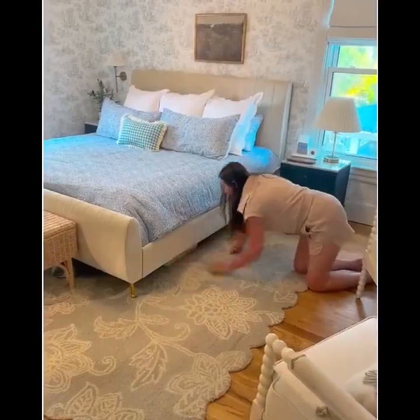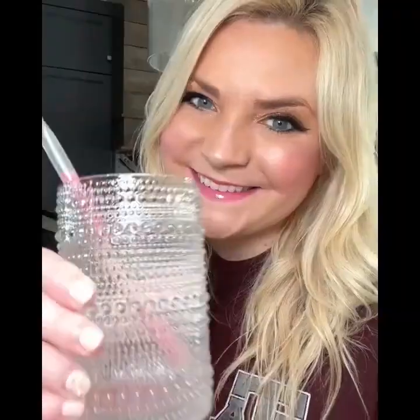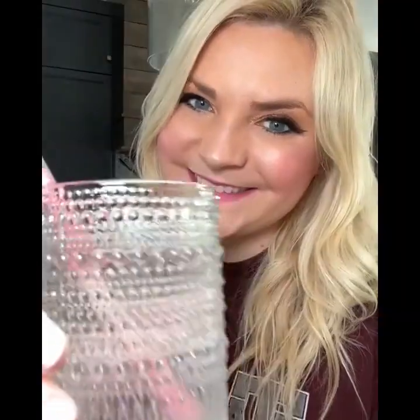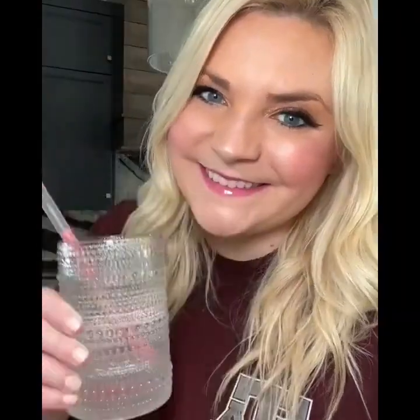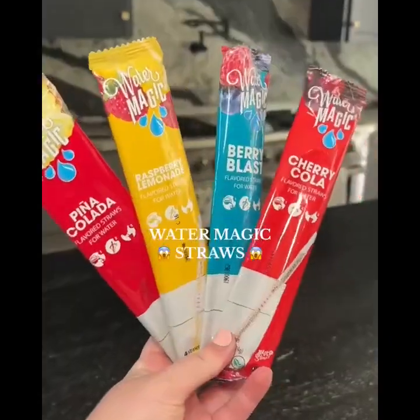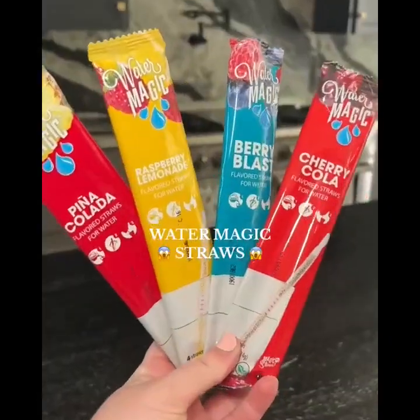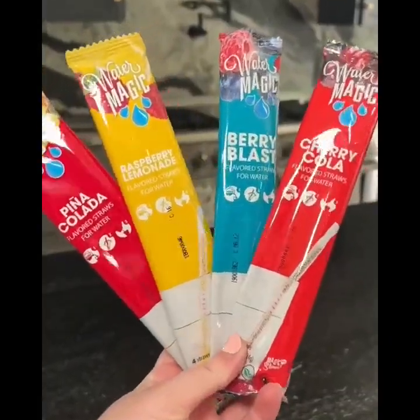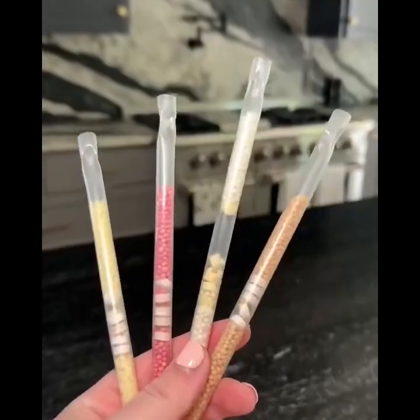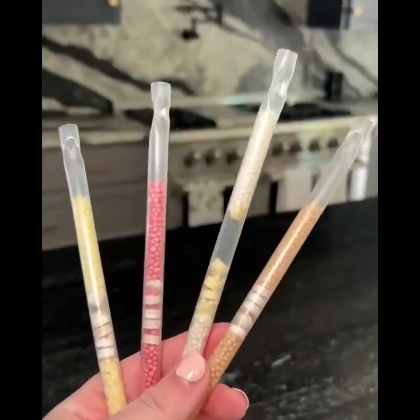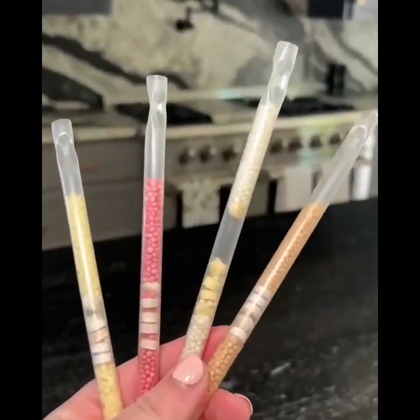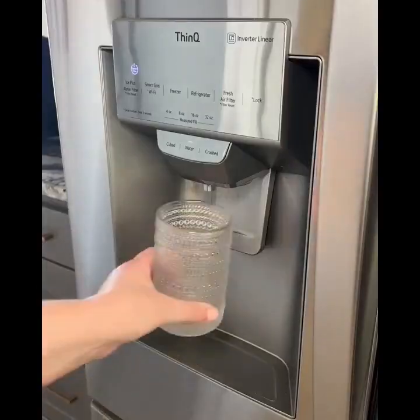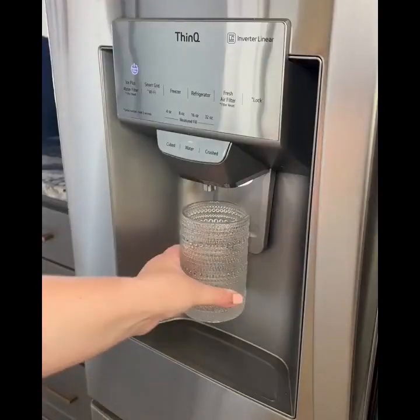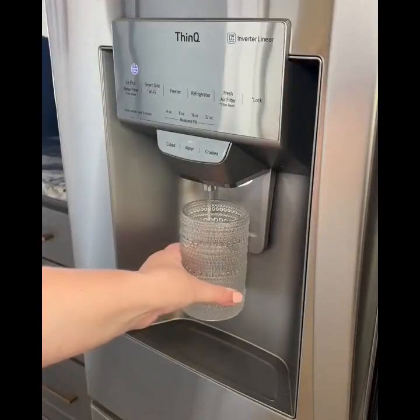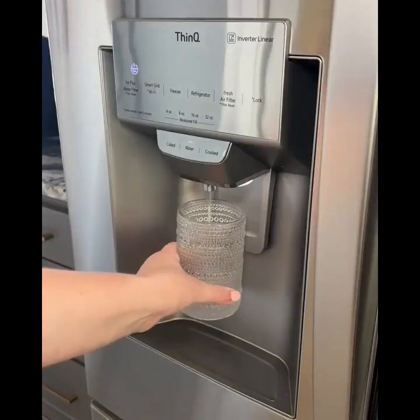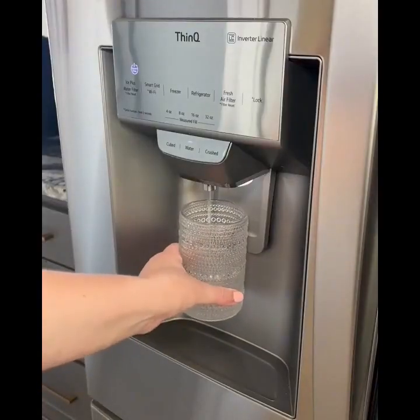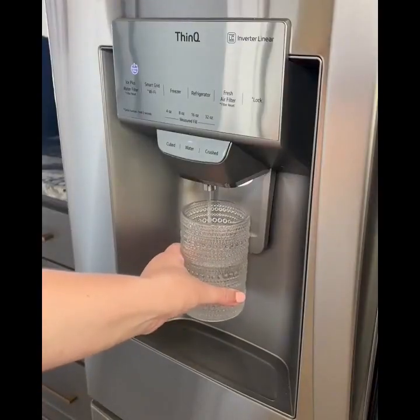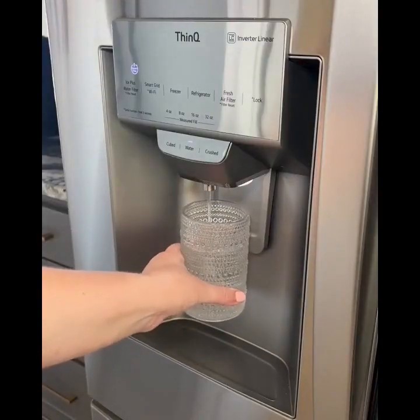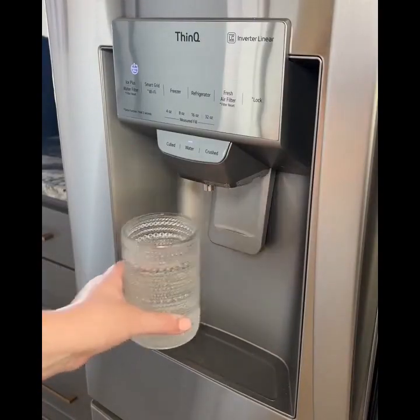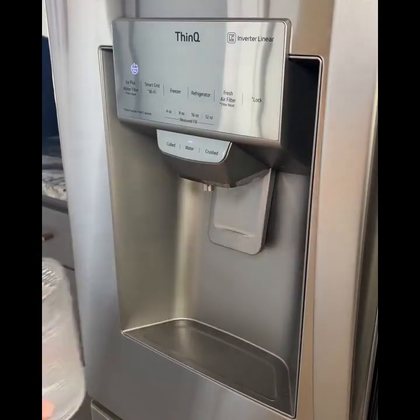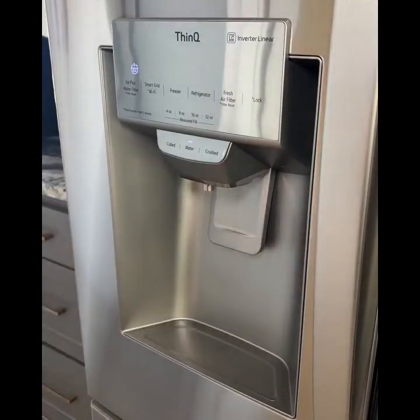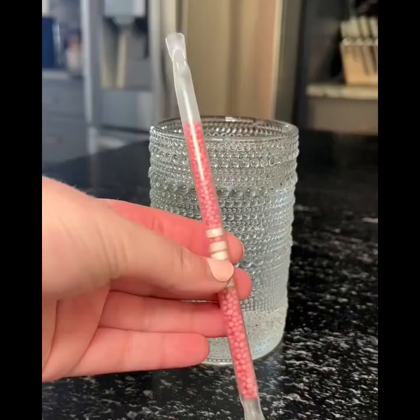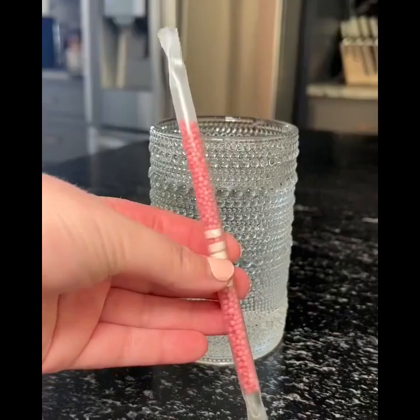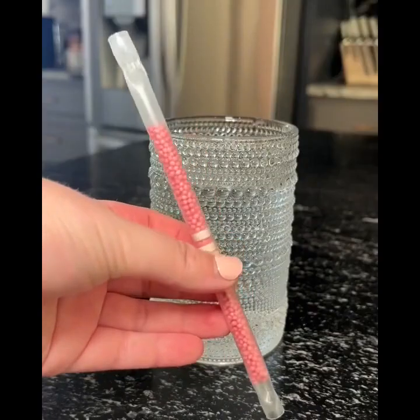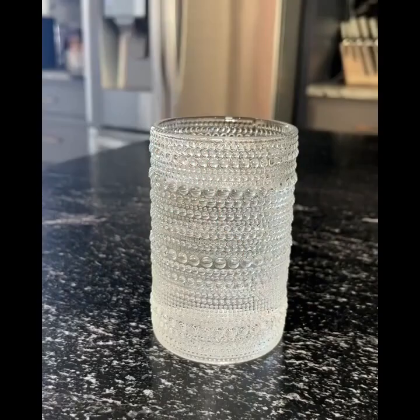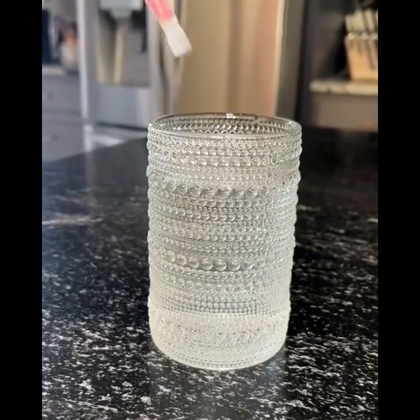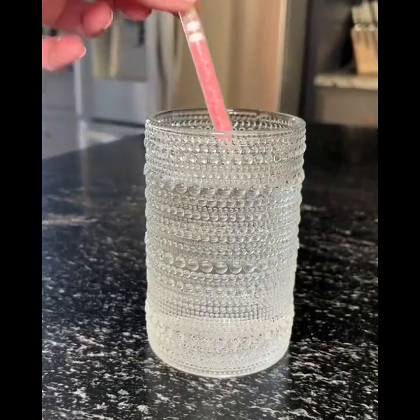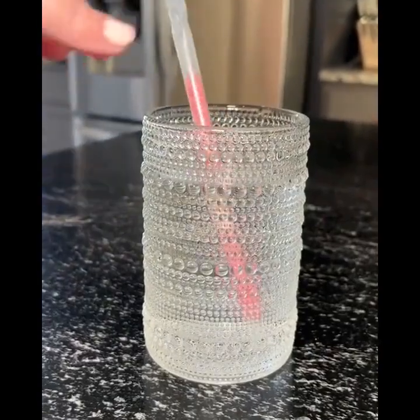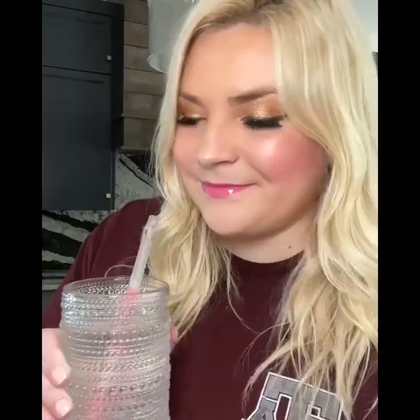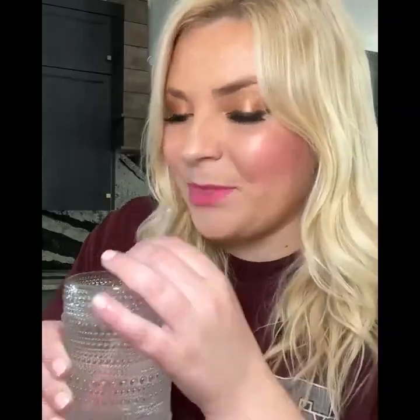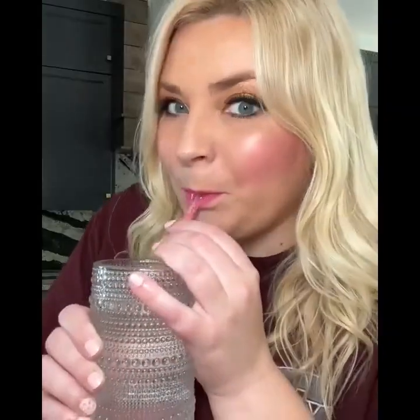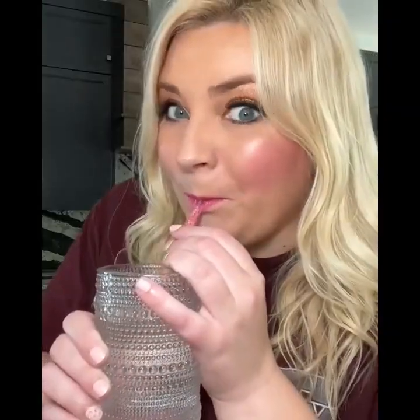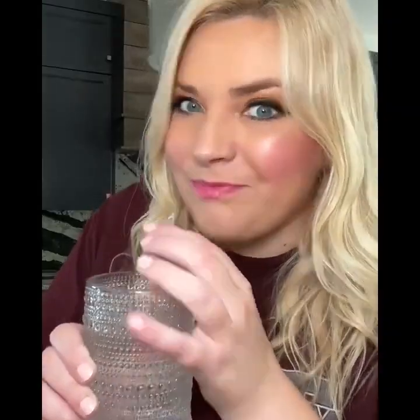These are water magic flavoring straws. Just stick one of the magic water straws into your glass of water and get yummy flavored water instantly. This is such a fun and yummy way to drink more water.